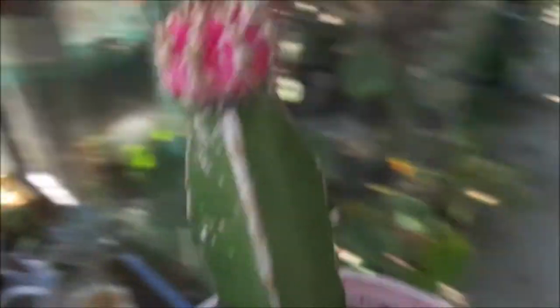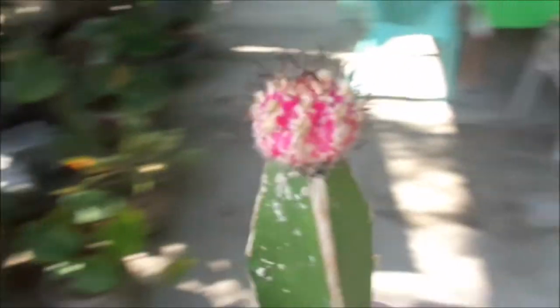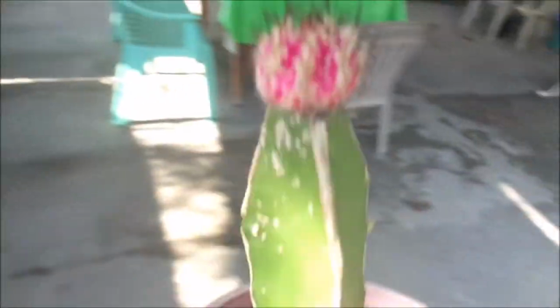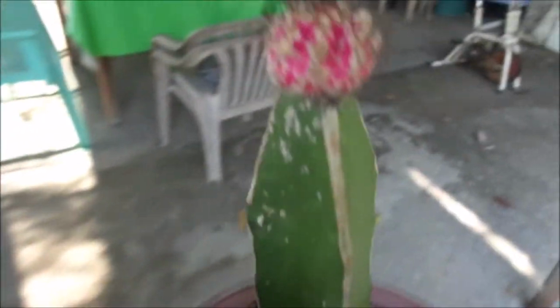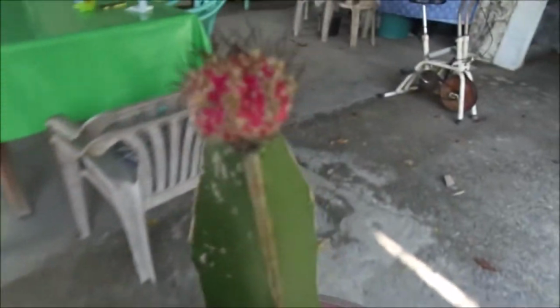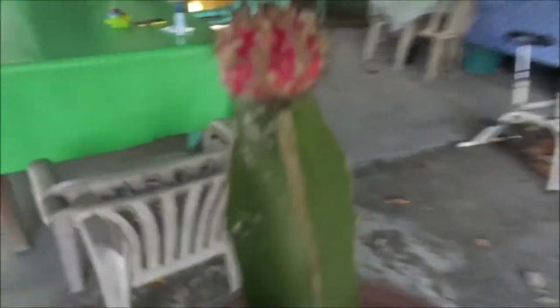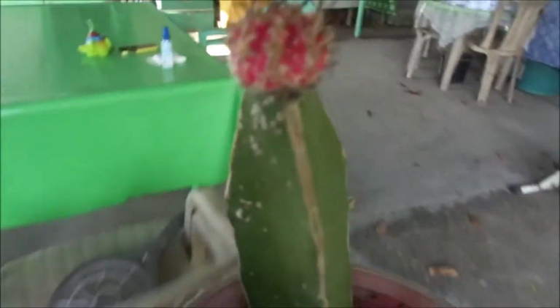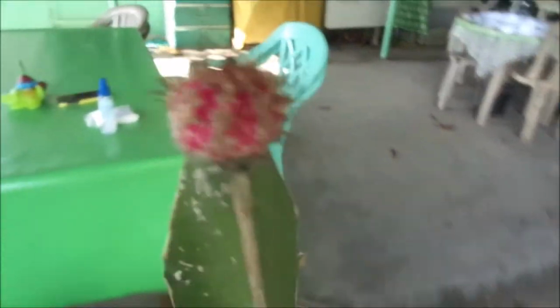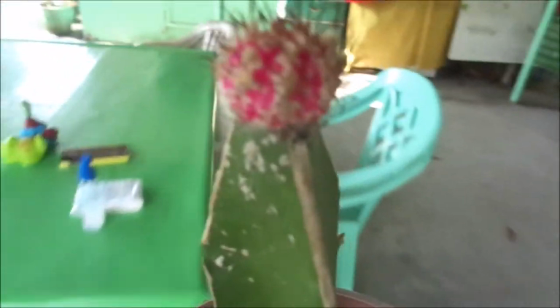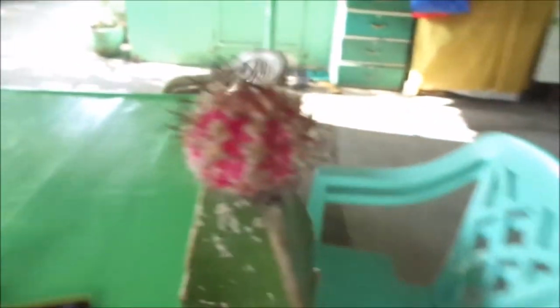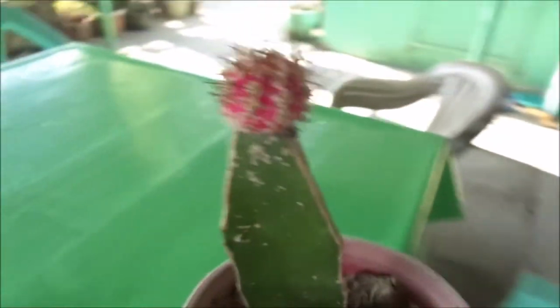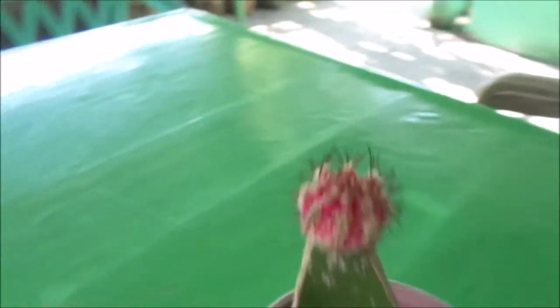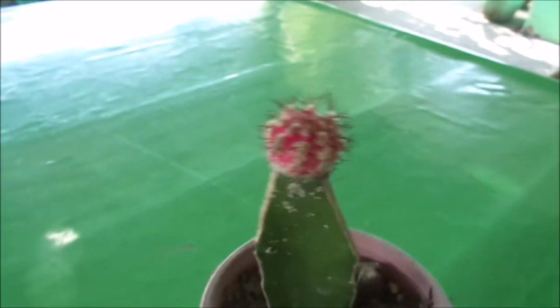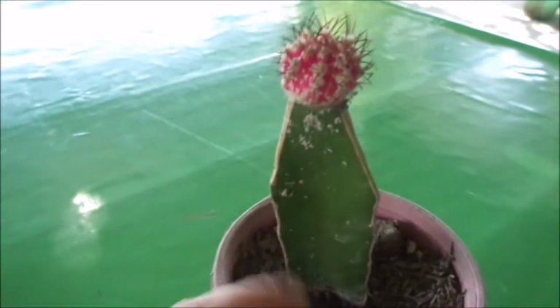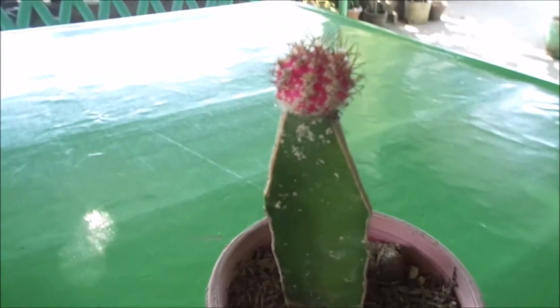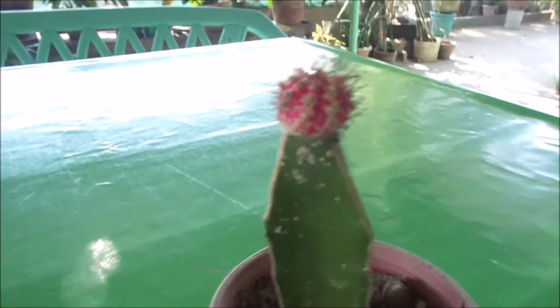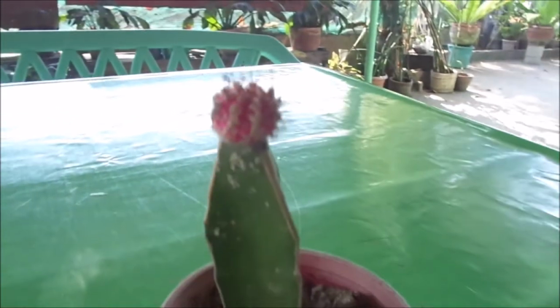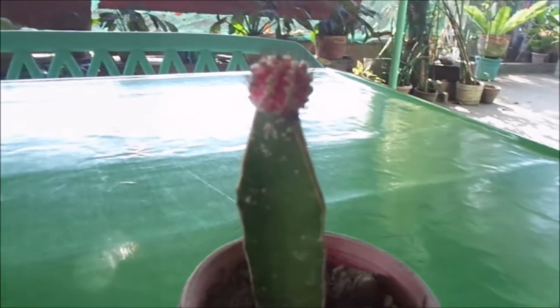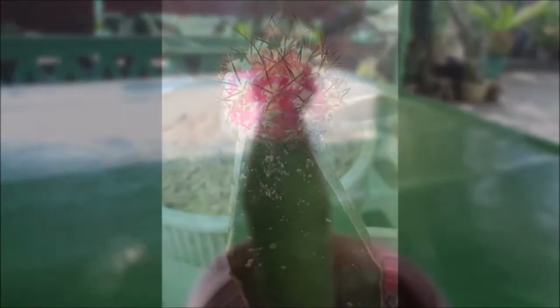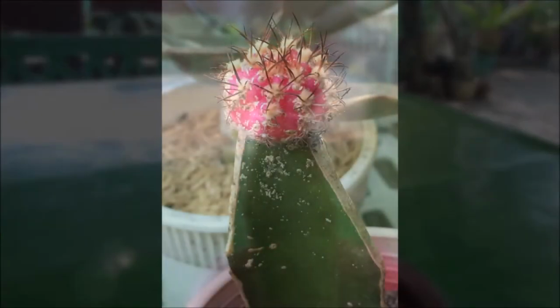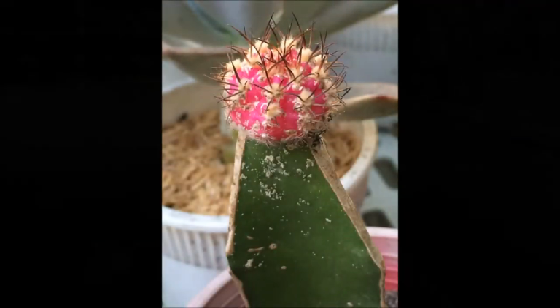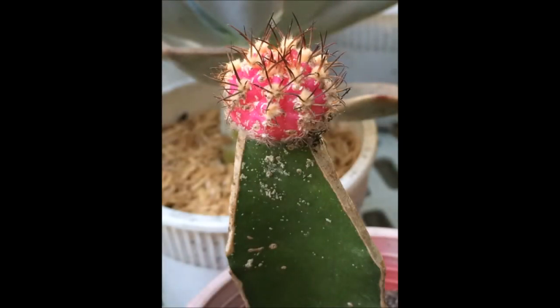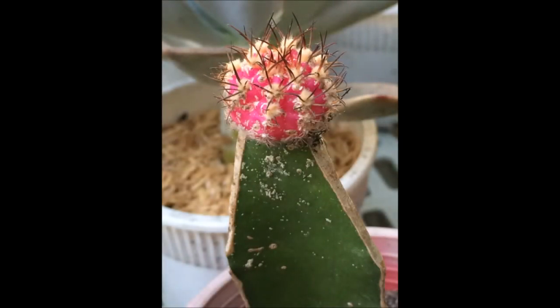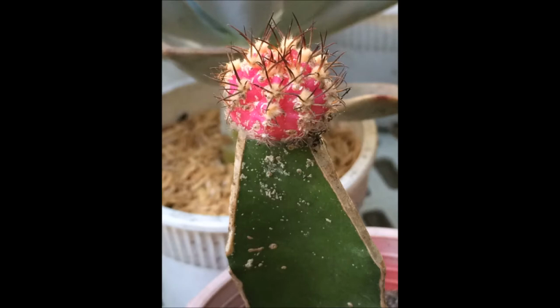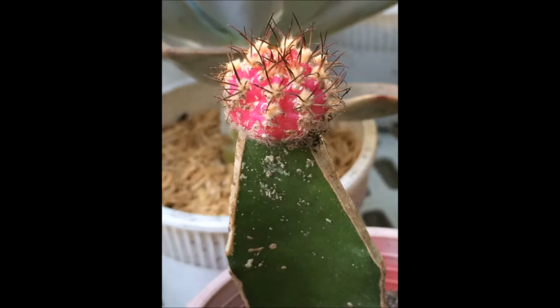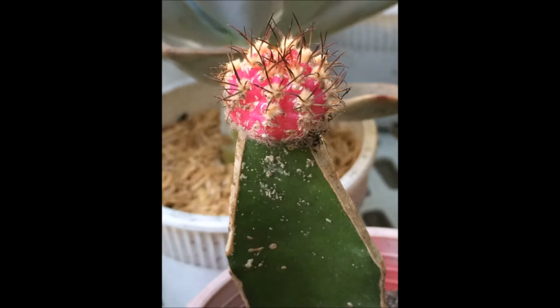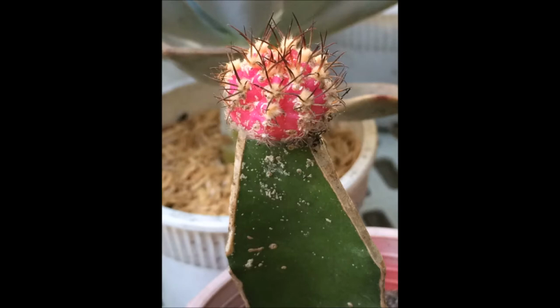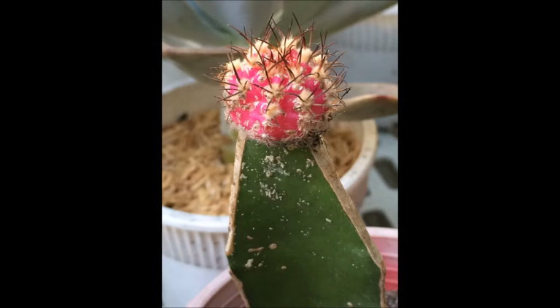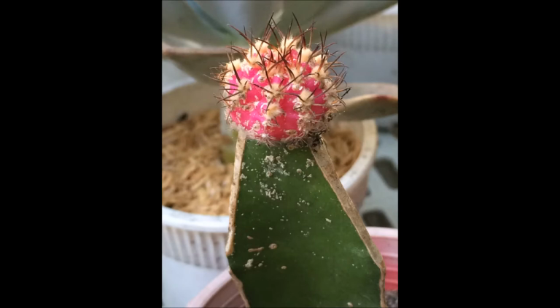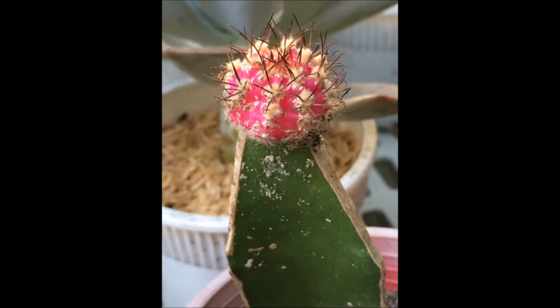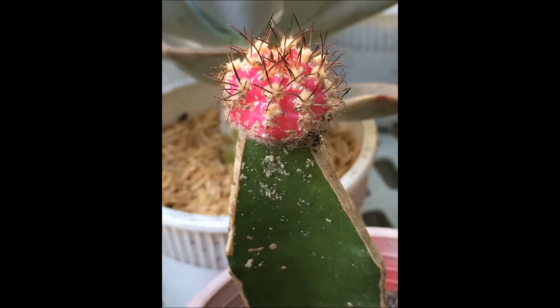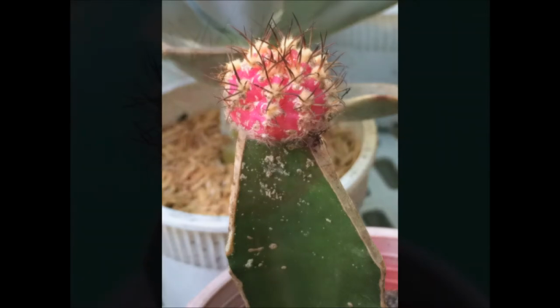So as you can see it has many bugs. Let's just bring it here on the table so I could show you how it's done. I'm just gonna show you some photos of it so you could see how infested it is with mealybug.